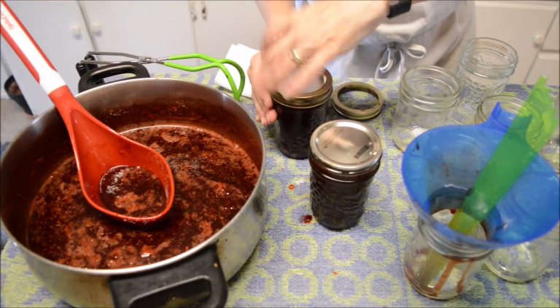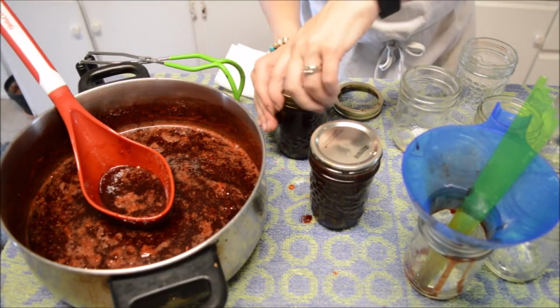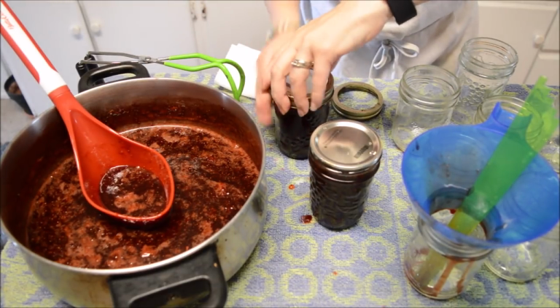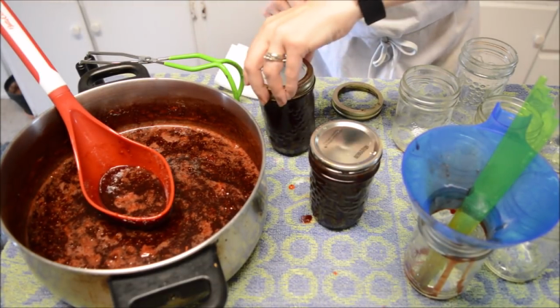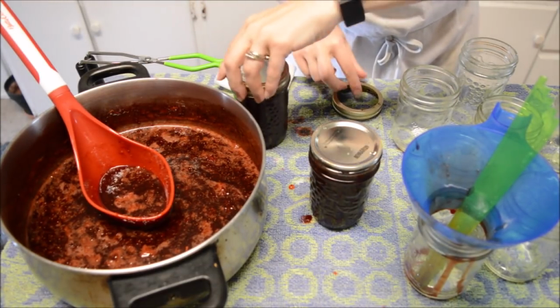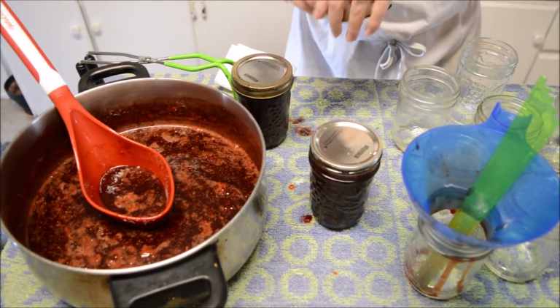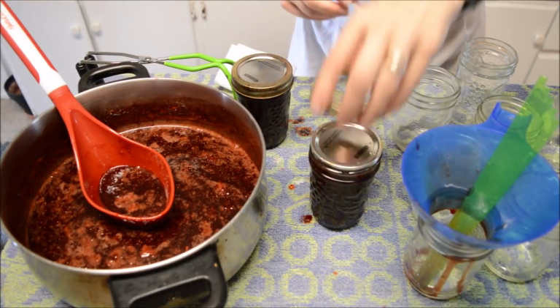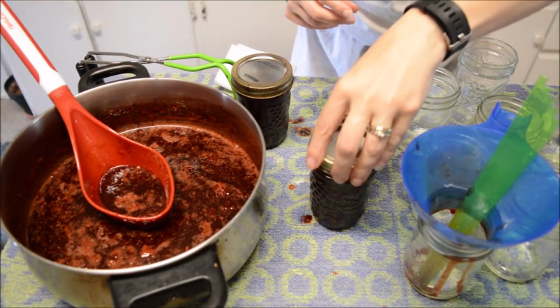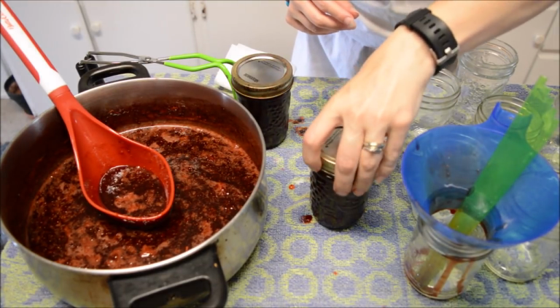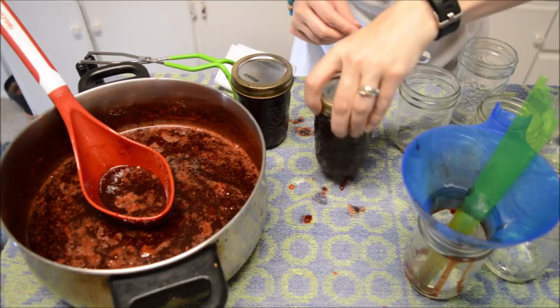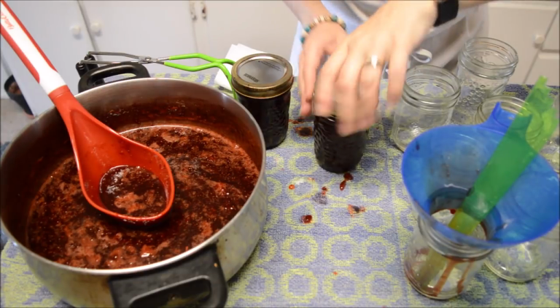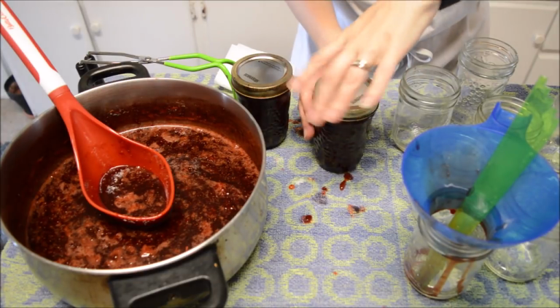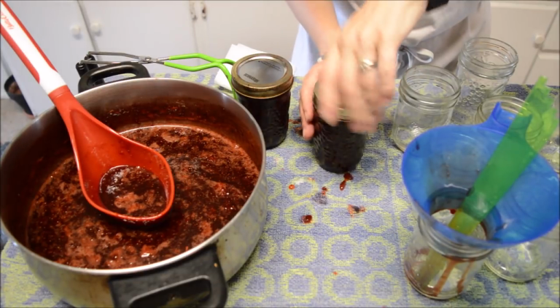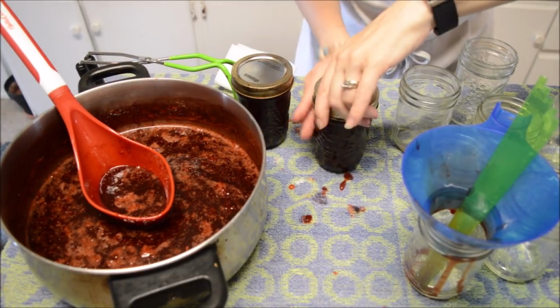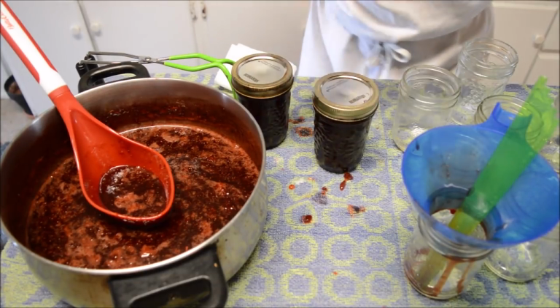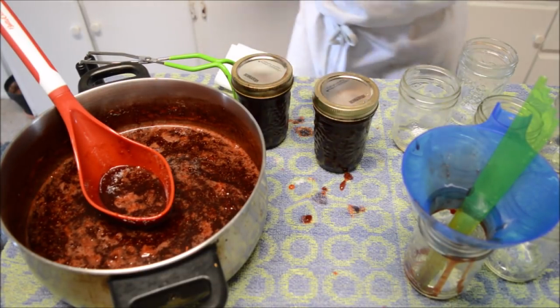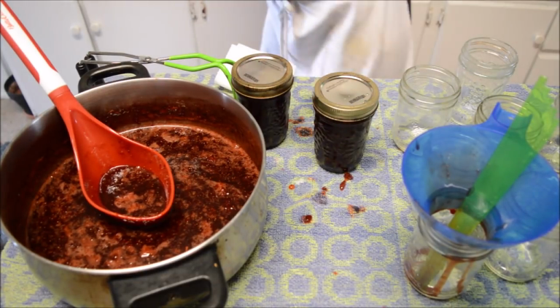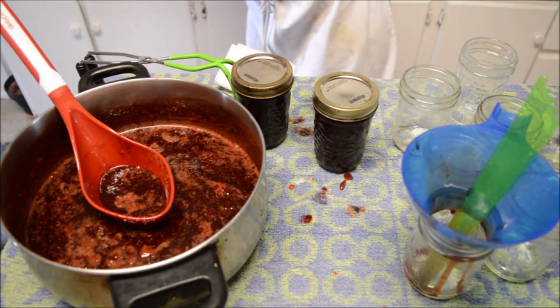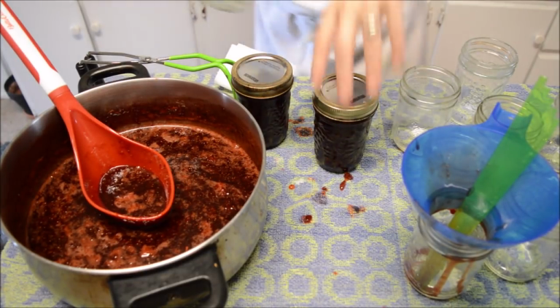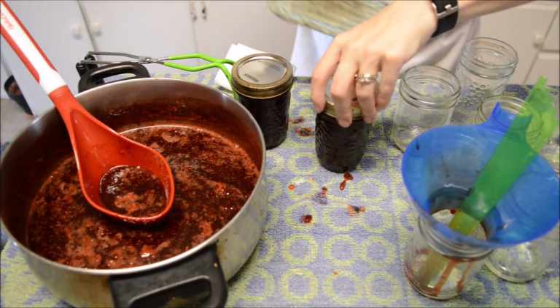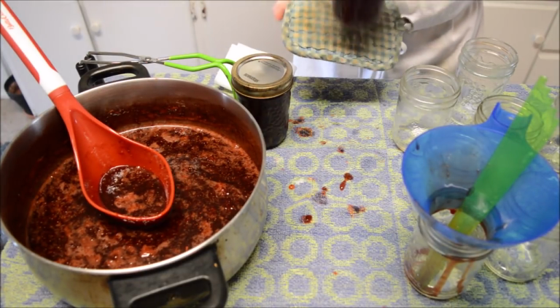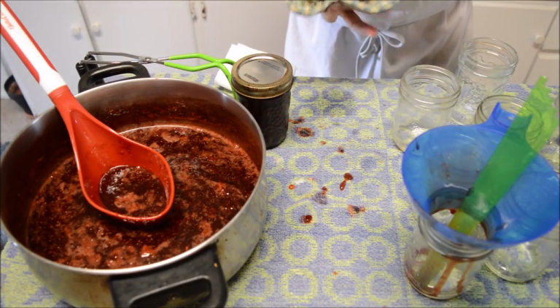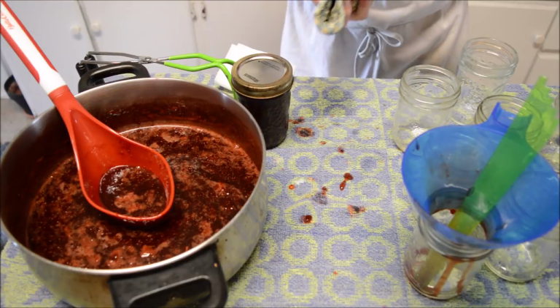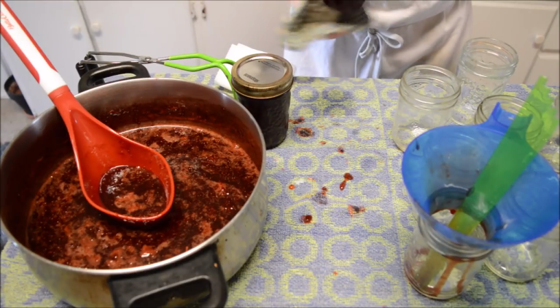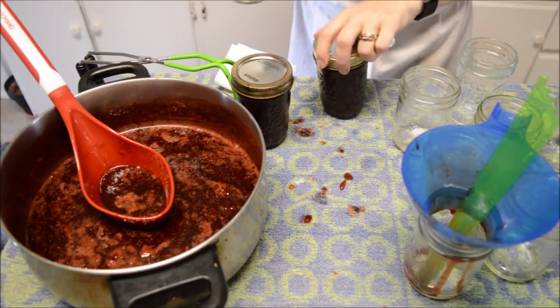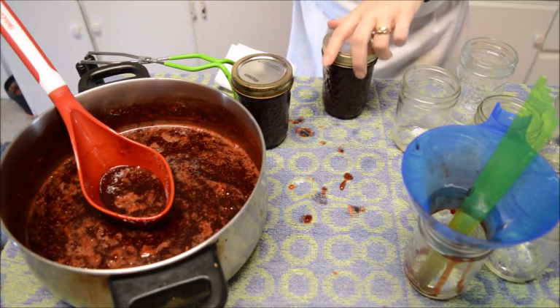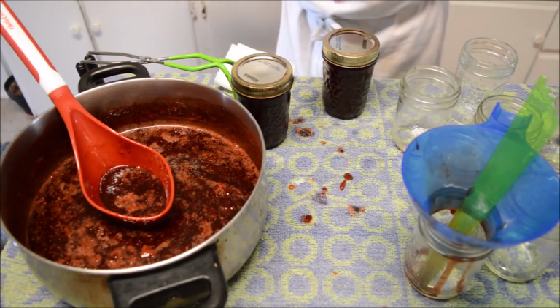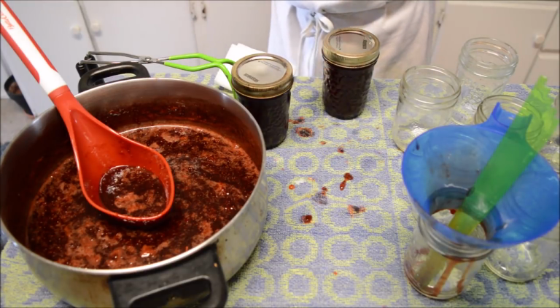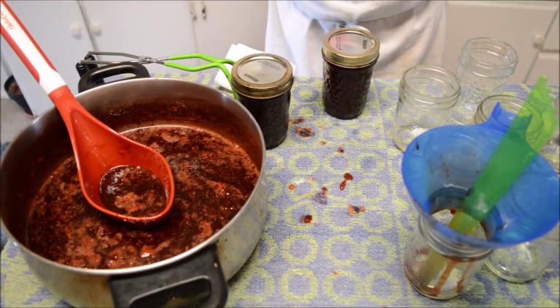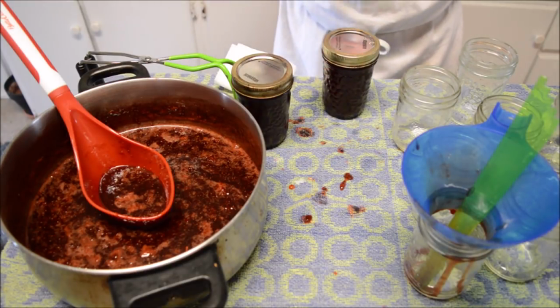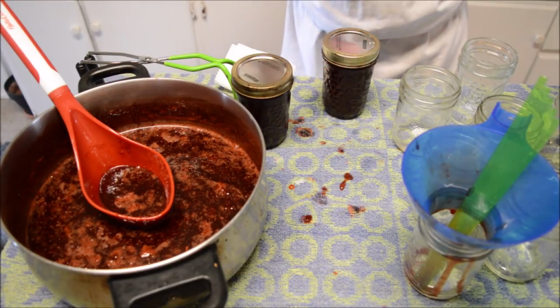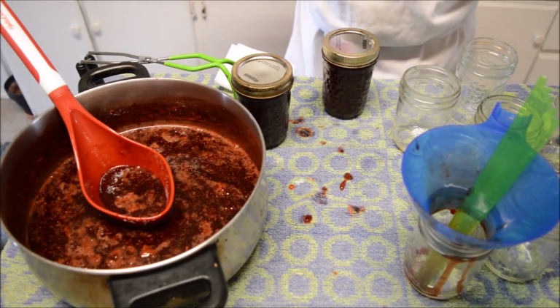Put a lid on it, put a ring on it, then it's going to go into the water bath canner for 10 minutes. That's hot! Into the canner for 10 minutes — I'll bring you back when all these are done and out of the canner.